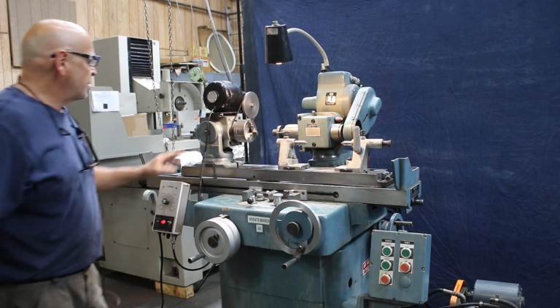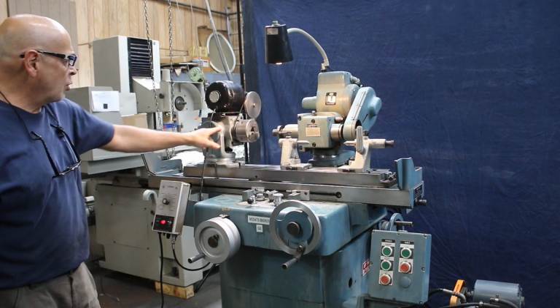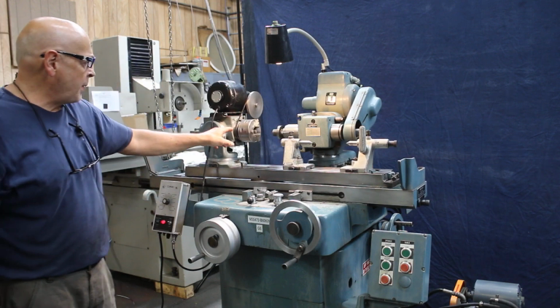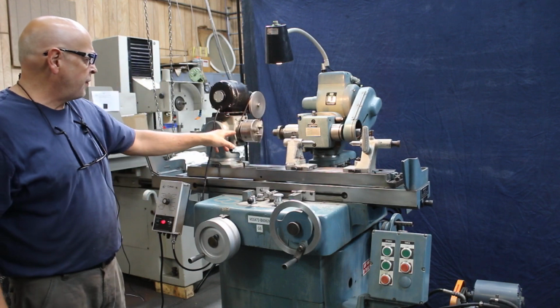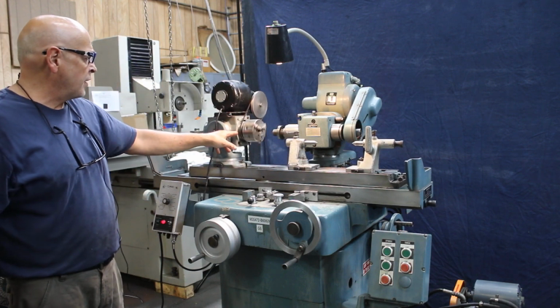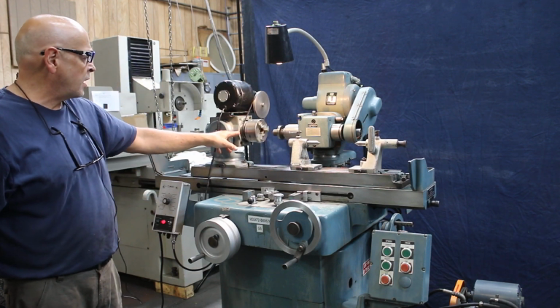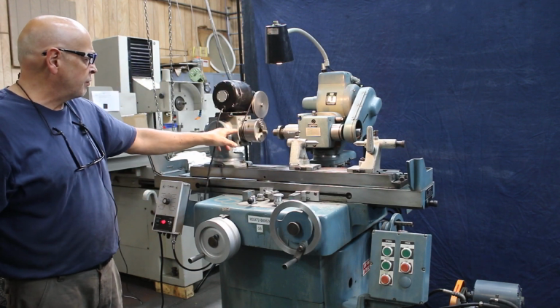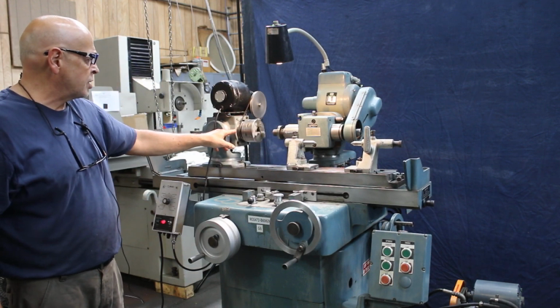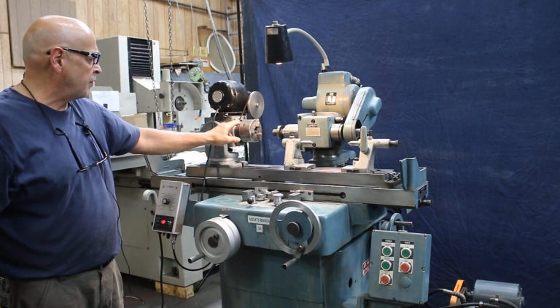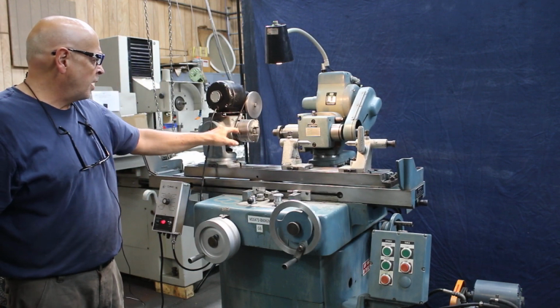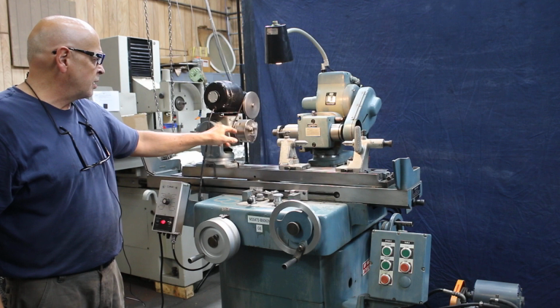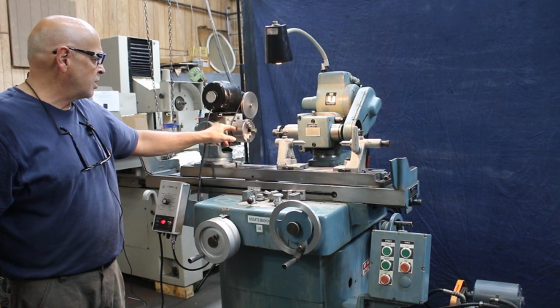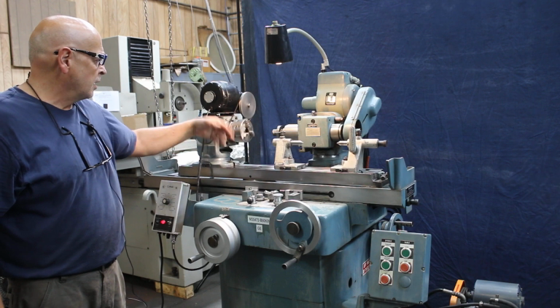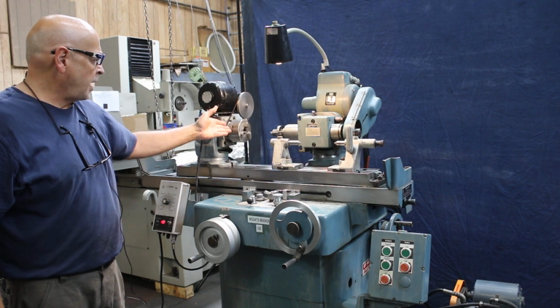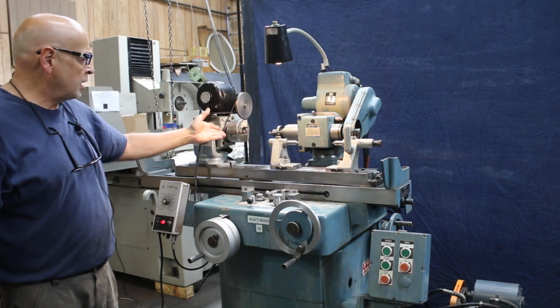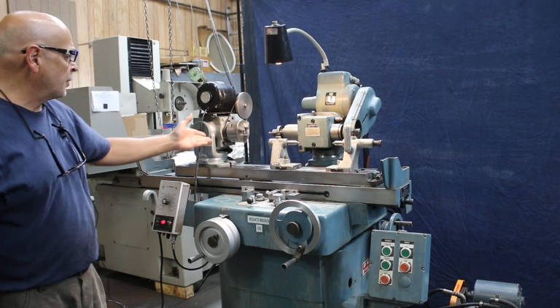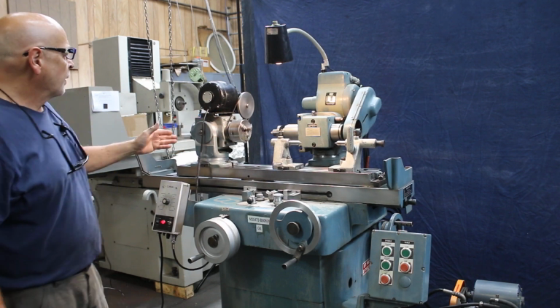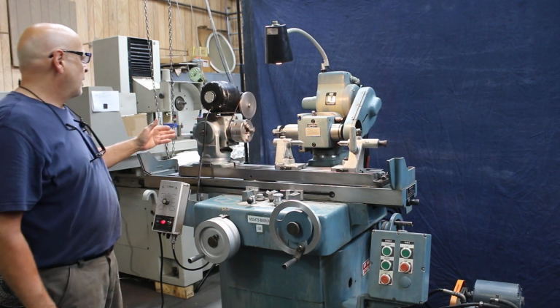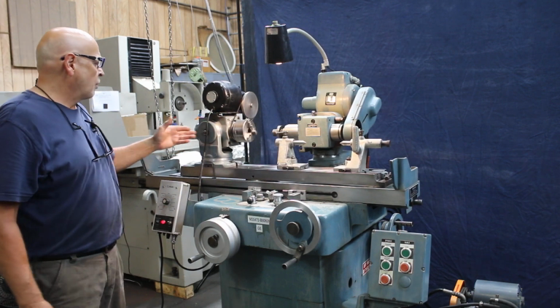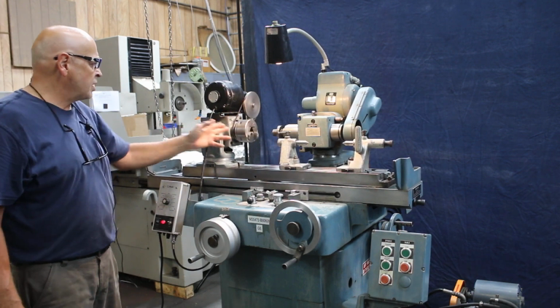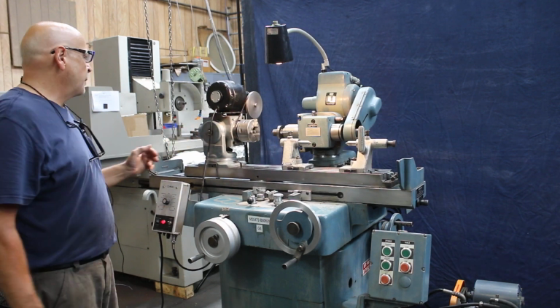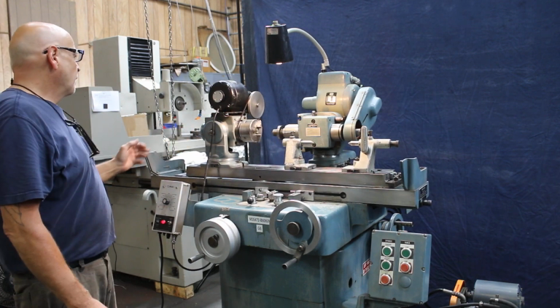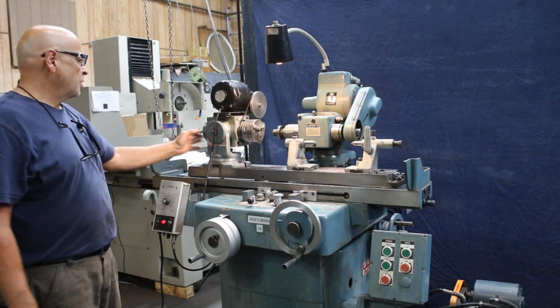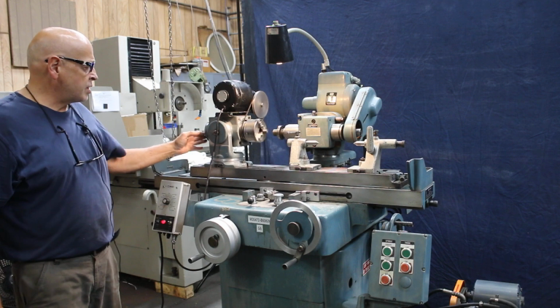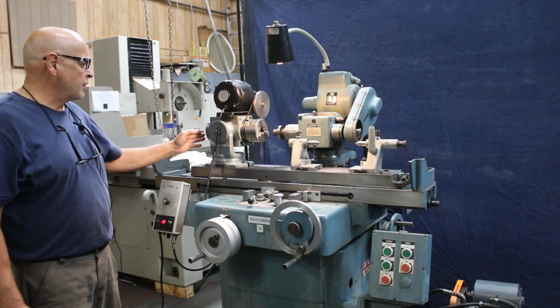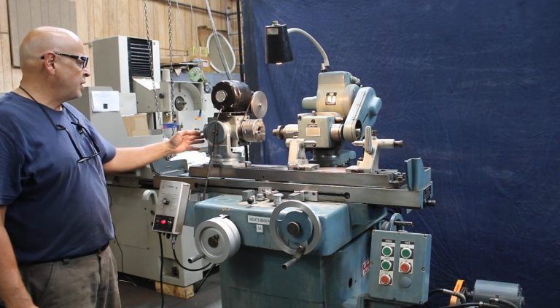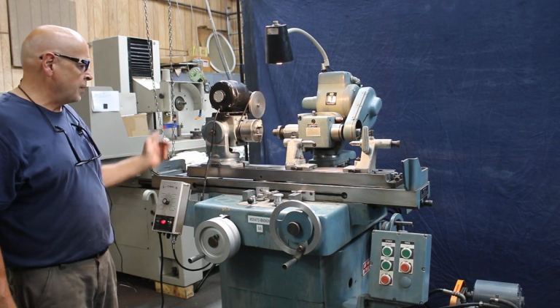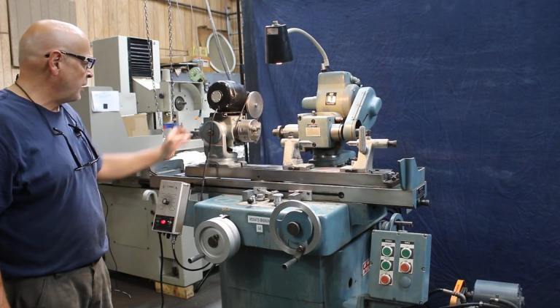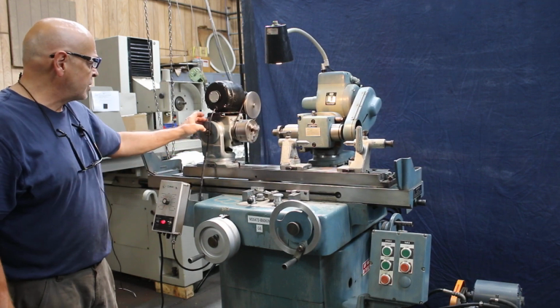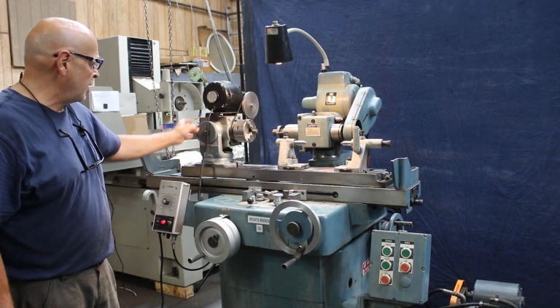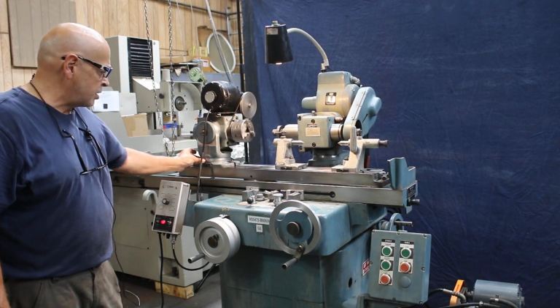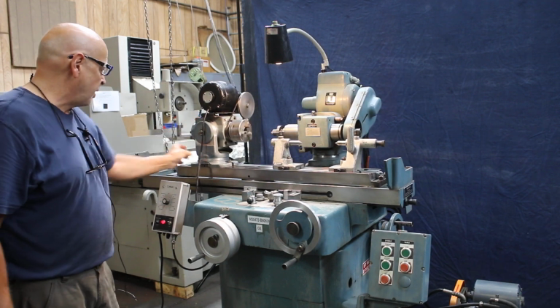This is a Morse taper number 5 on this side with the reduction sleeve to the K.O. Lee taper or 5C taper. Also on this side is a 50 taper, and then you have a scale here and a scale there.